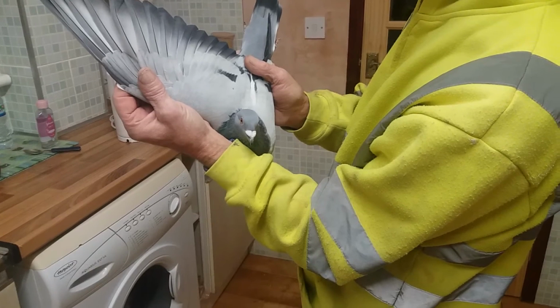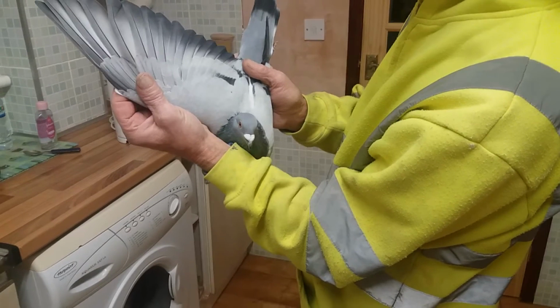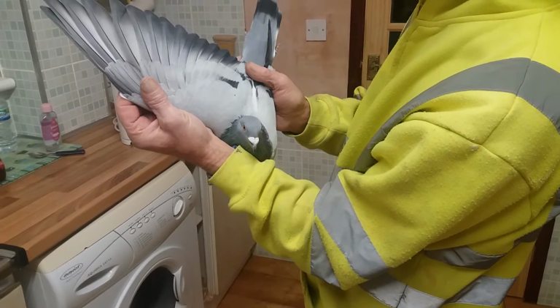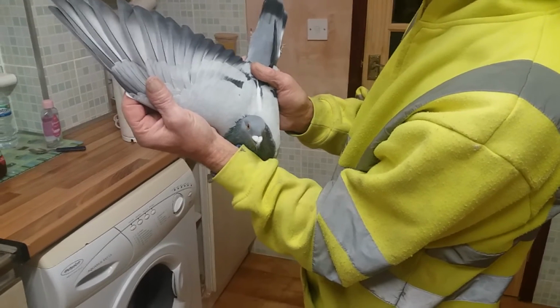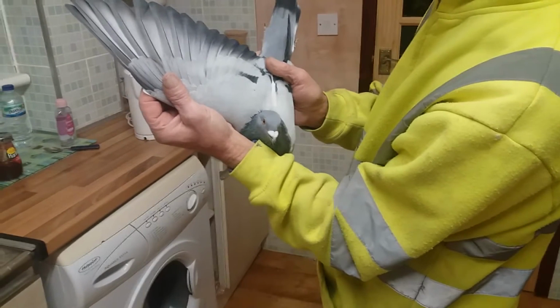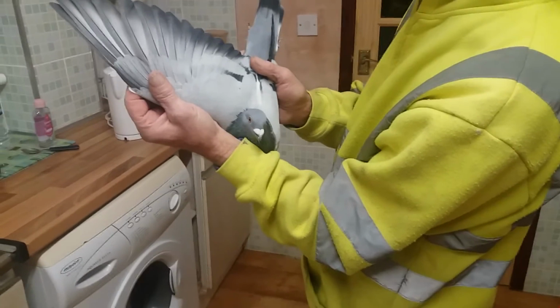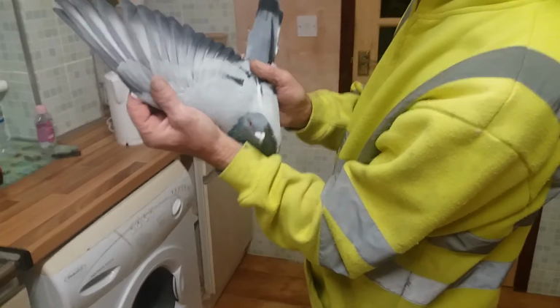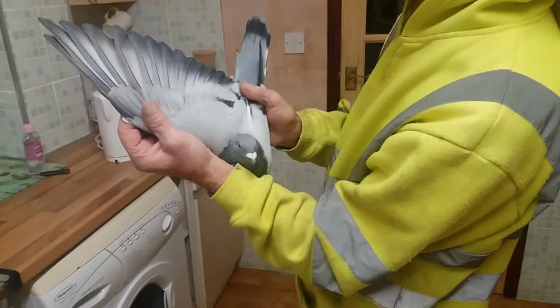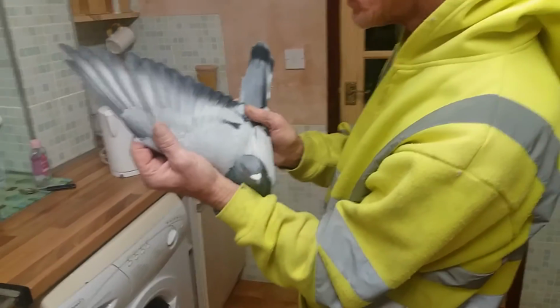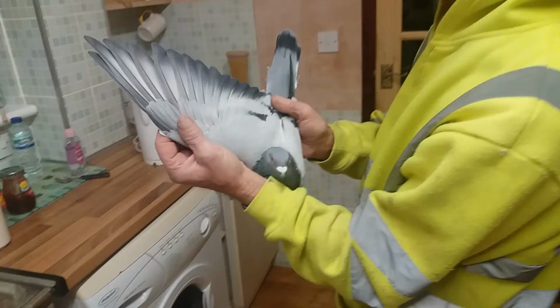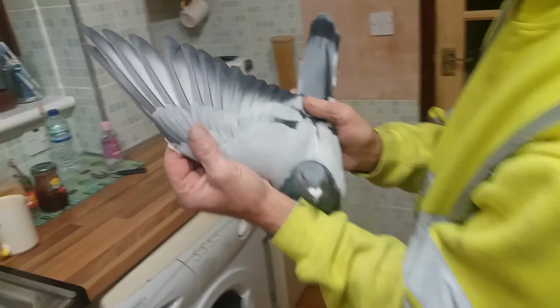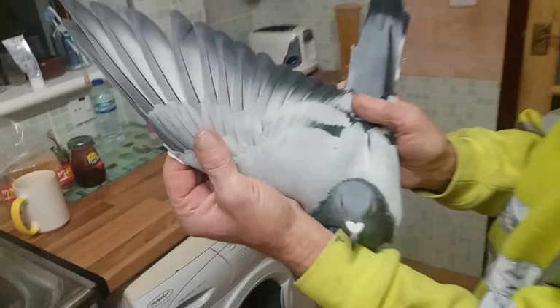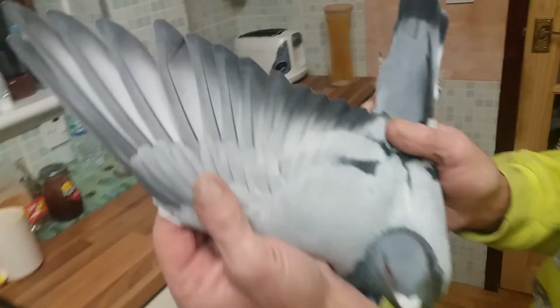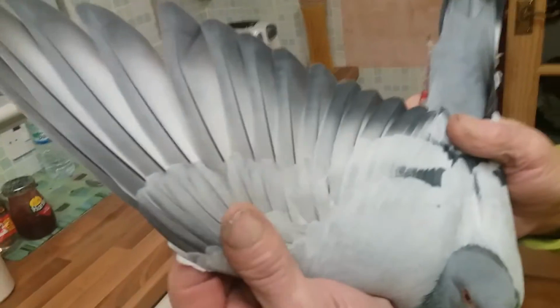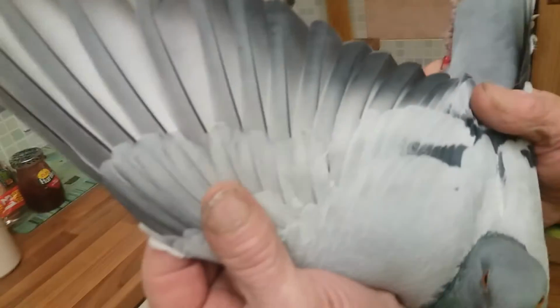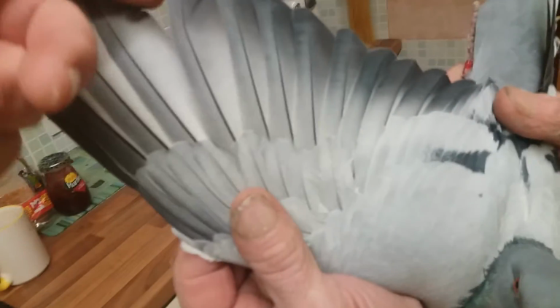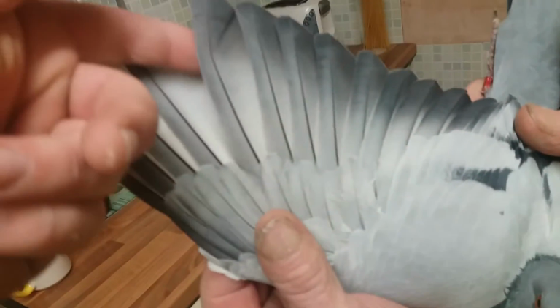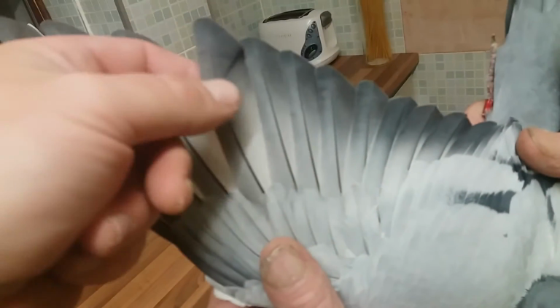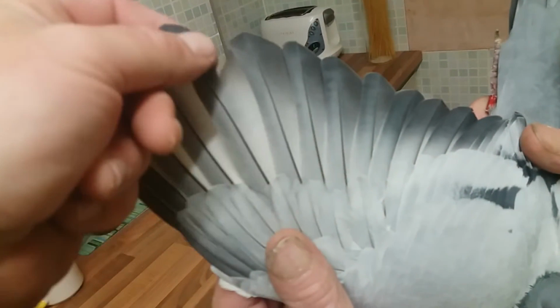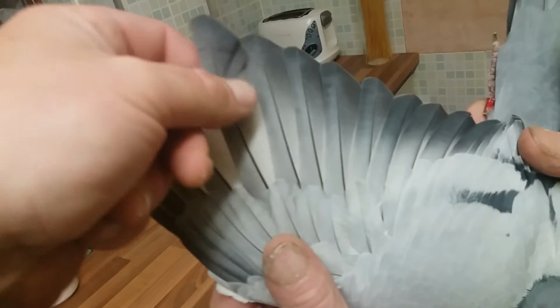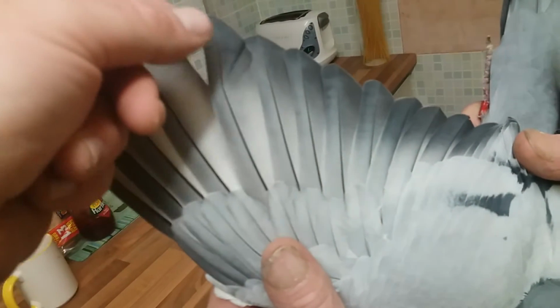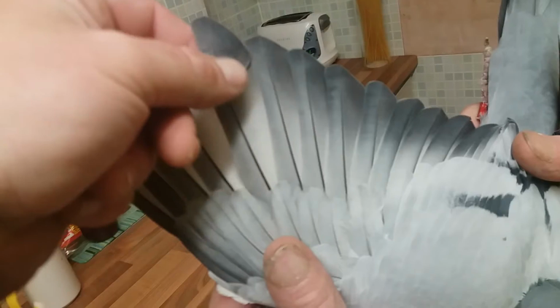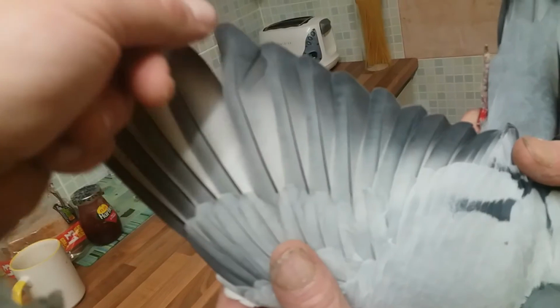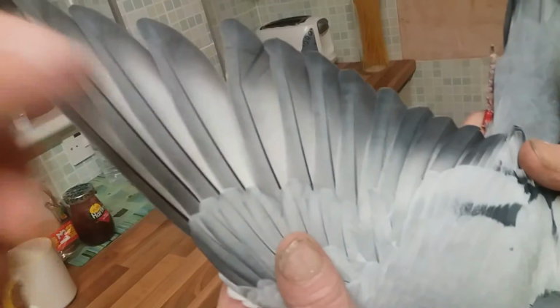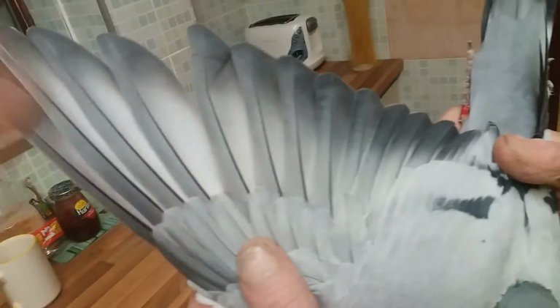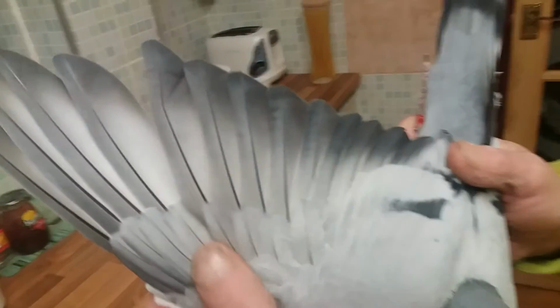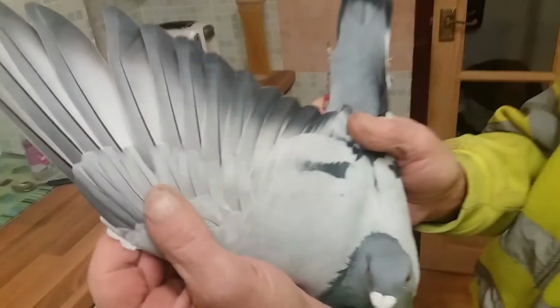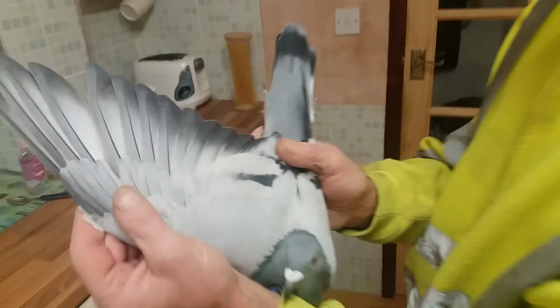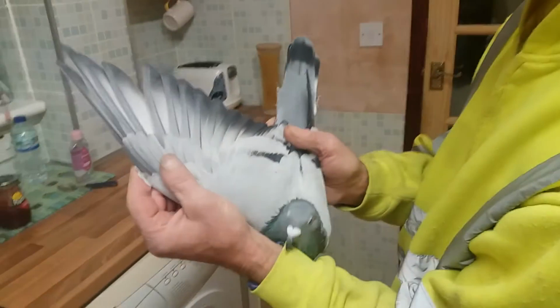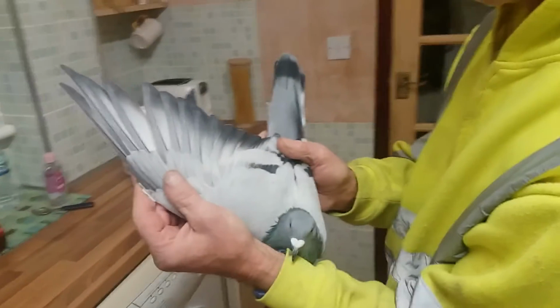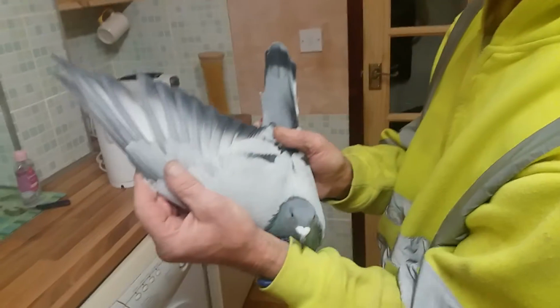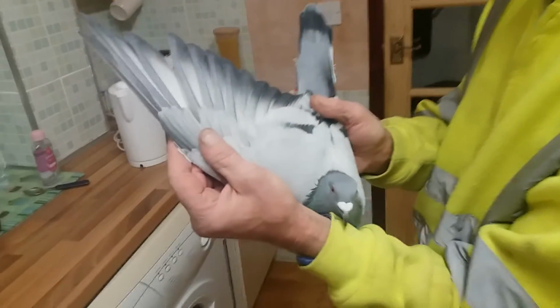Hi guys, here are flights. Just a quick tip for you guys. If any of you have a pigeon with a bent flight, there's a little tip here that my dad actually taught me about. Hold it underneath the kettle, which we're going to do now.